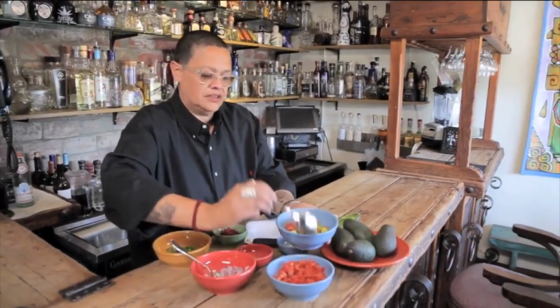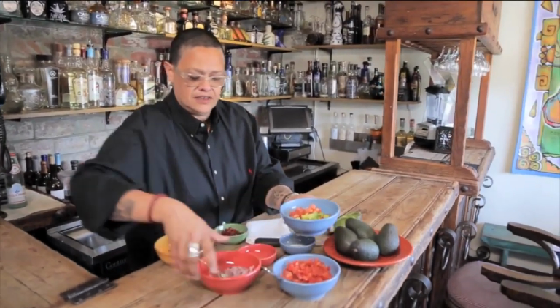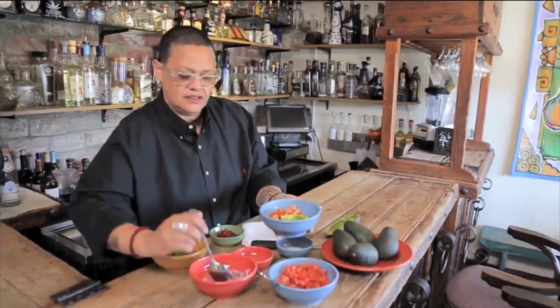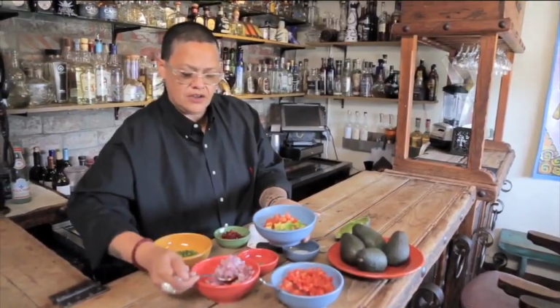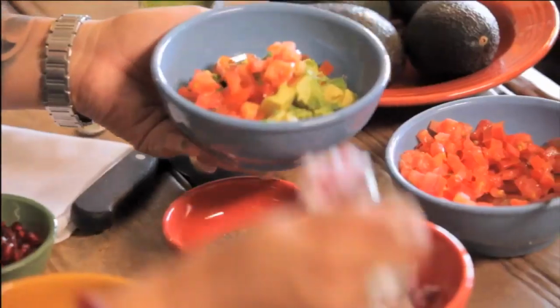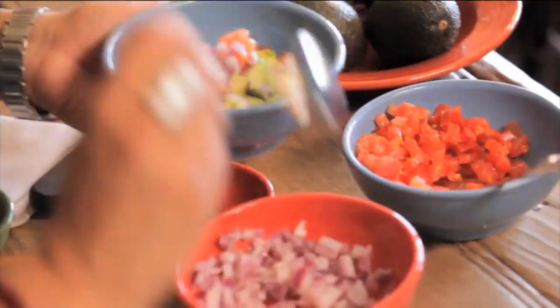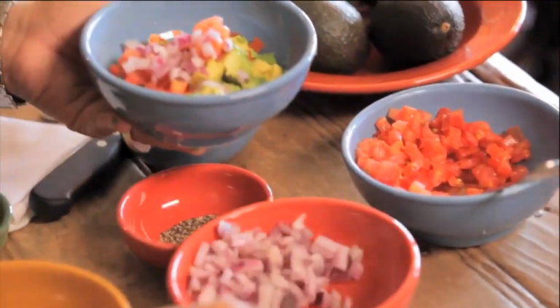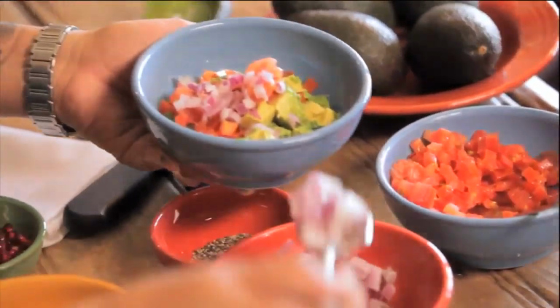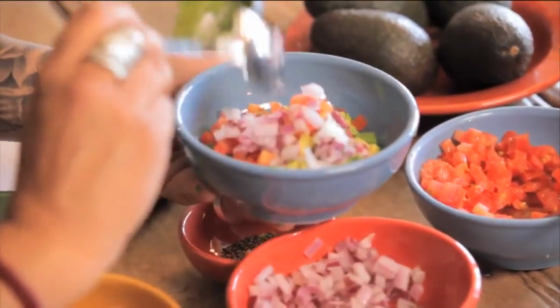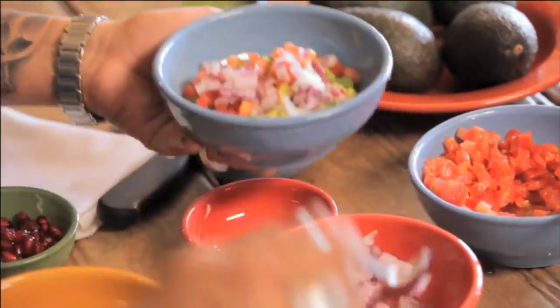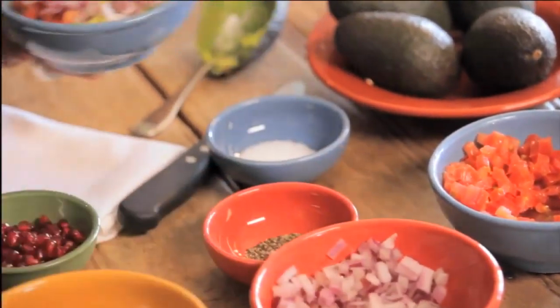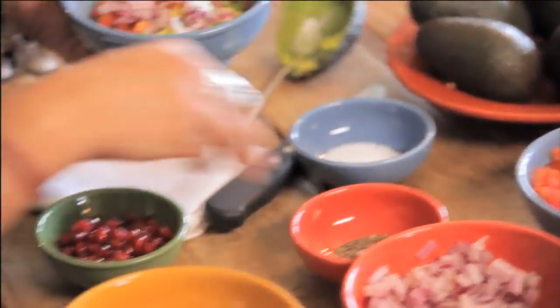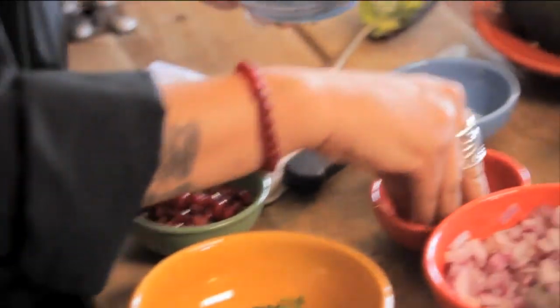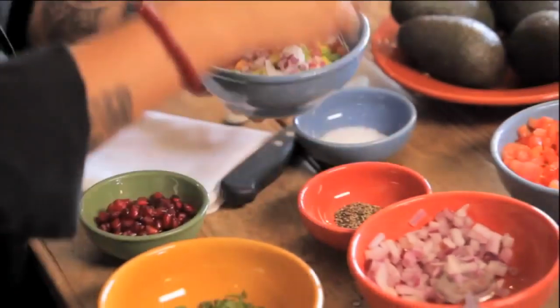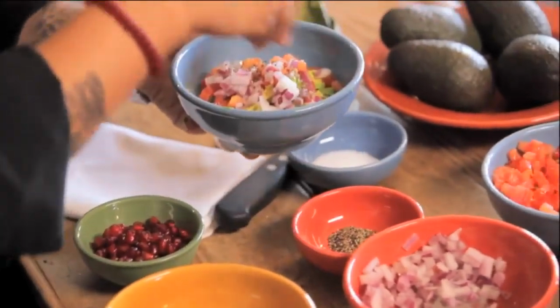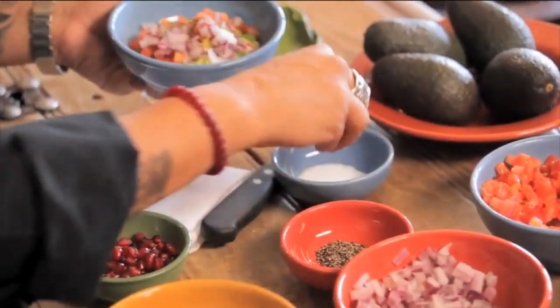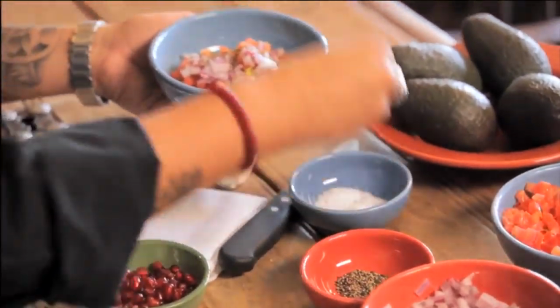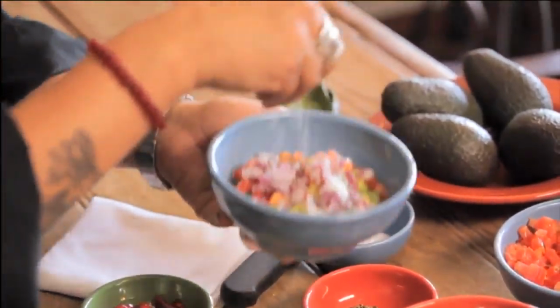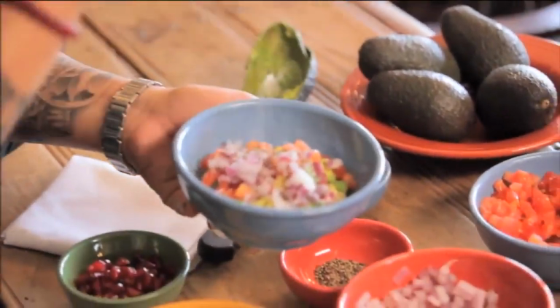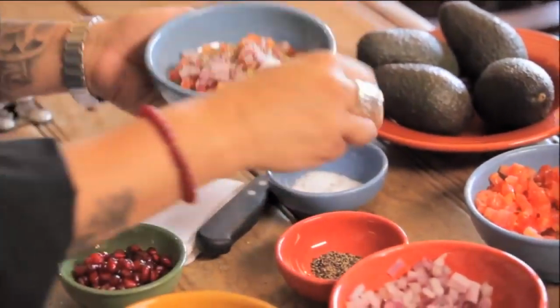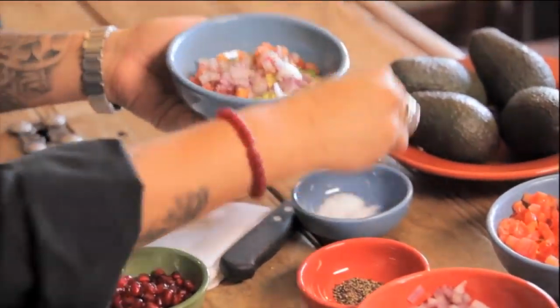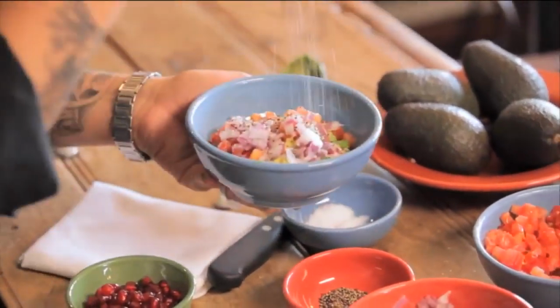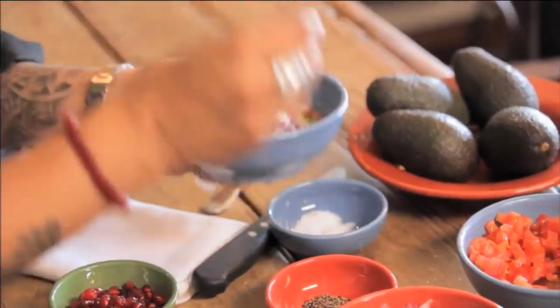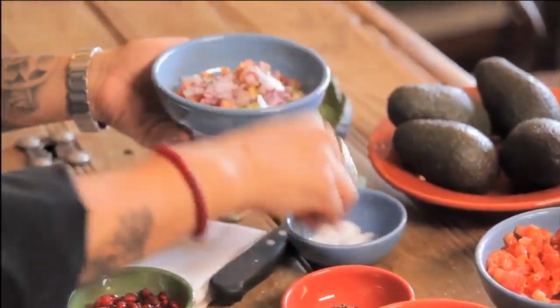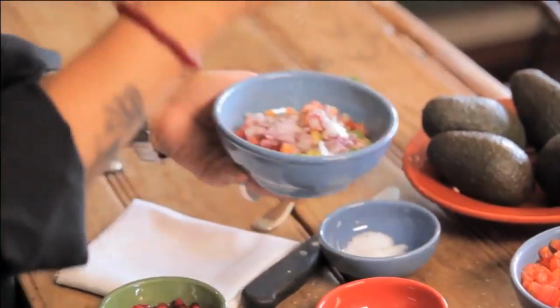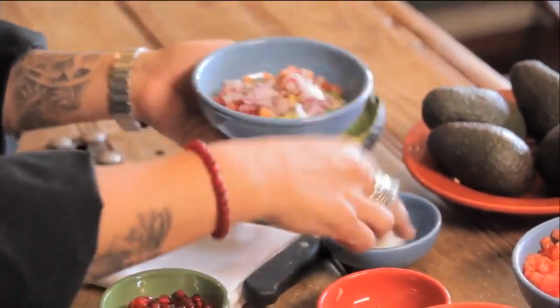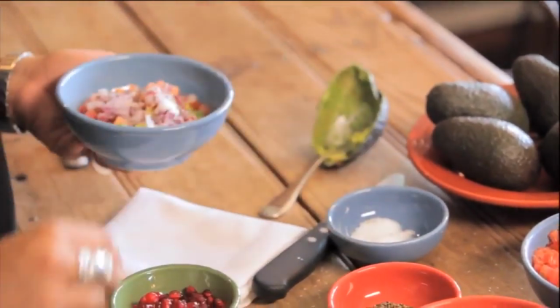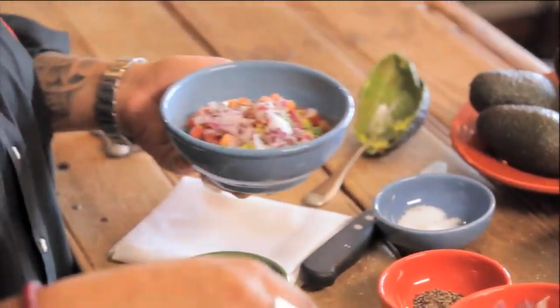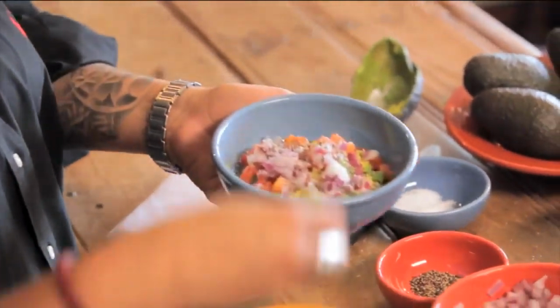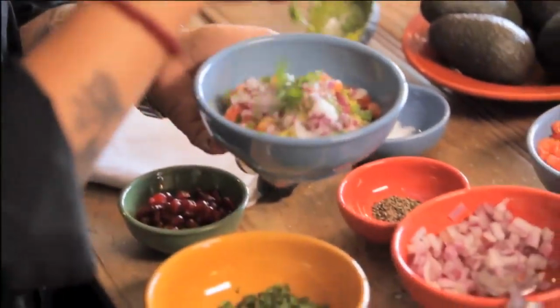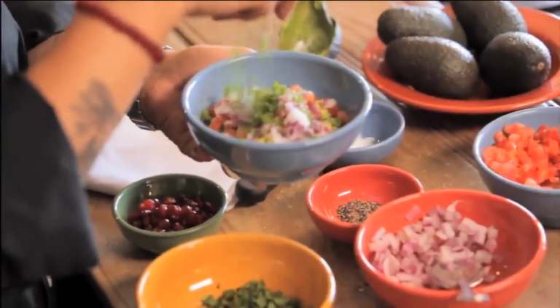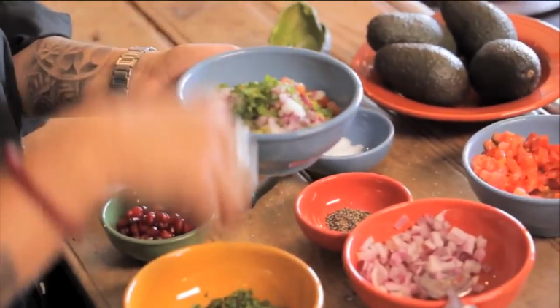We're gonna add tomato, or tomate, cebolla — onion — black pepper, some salt, a little bit more salt, and a little bit of cilantro.